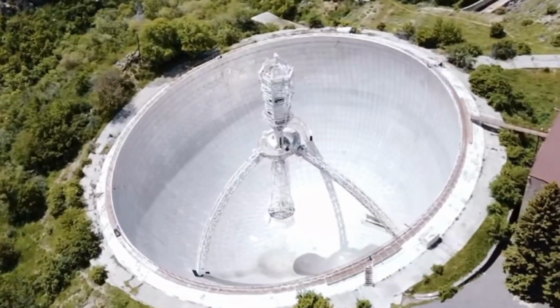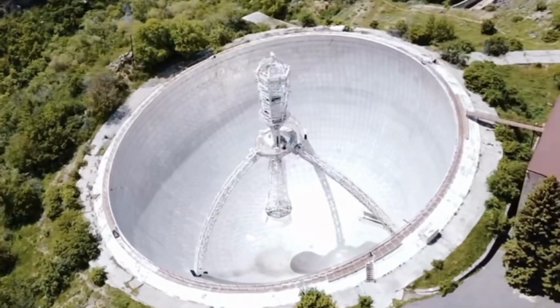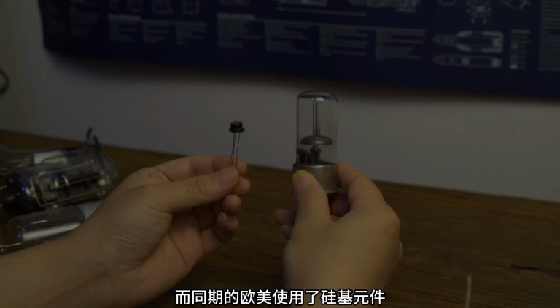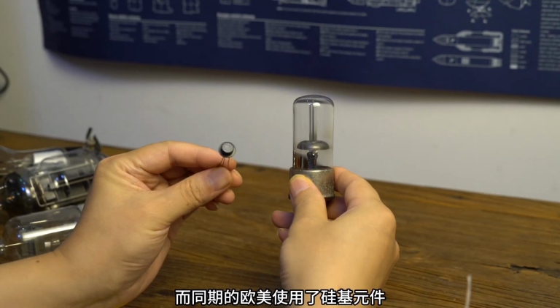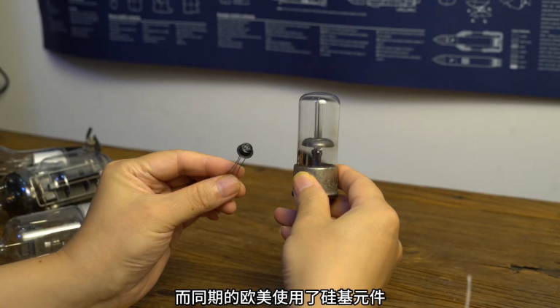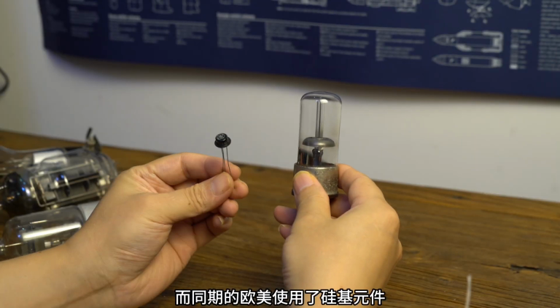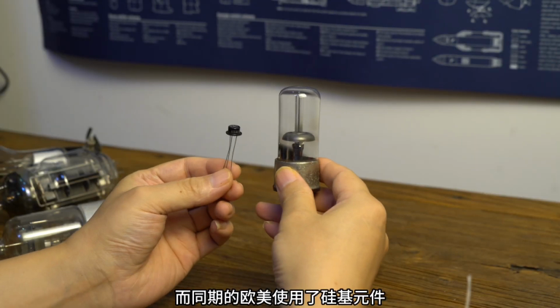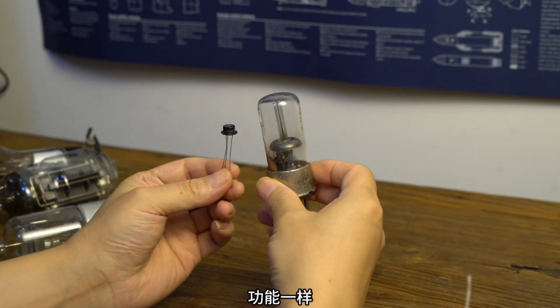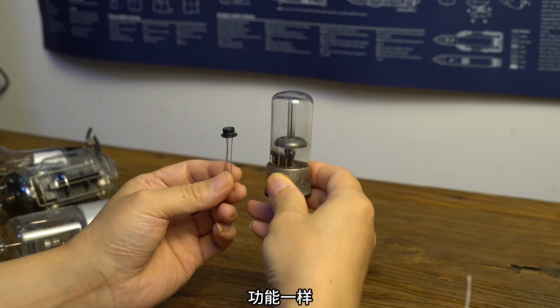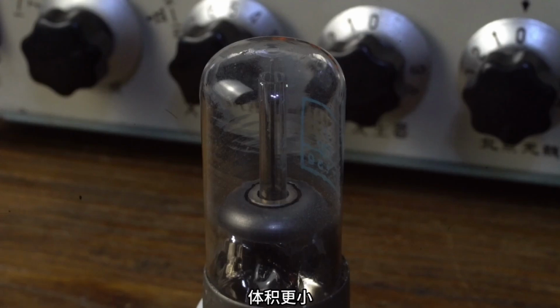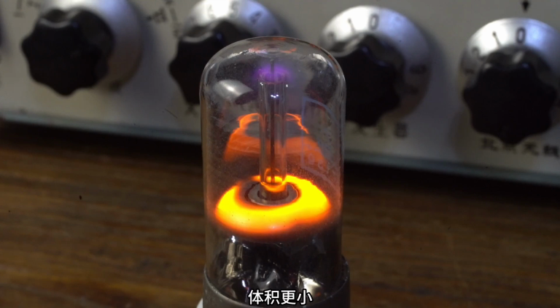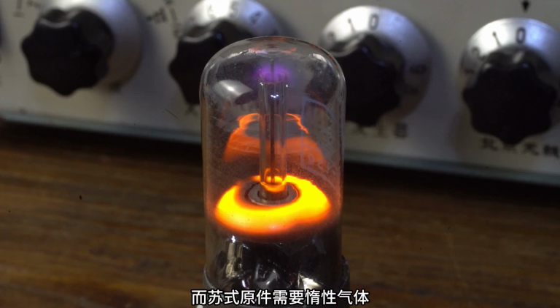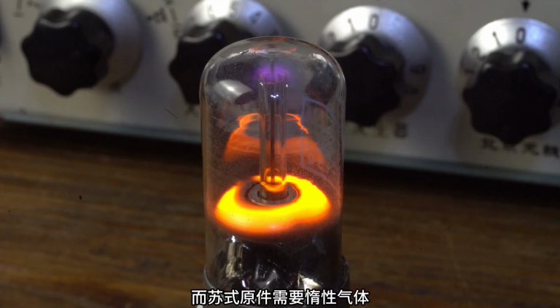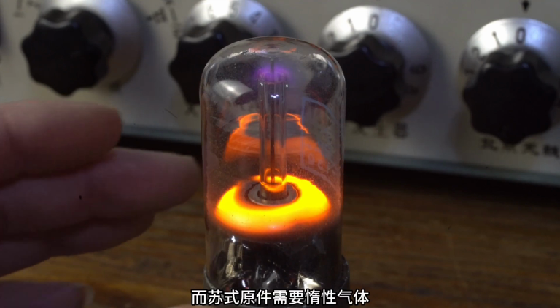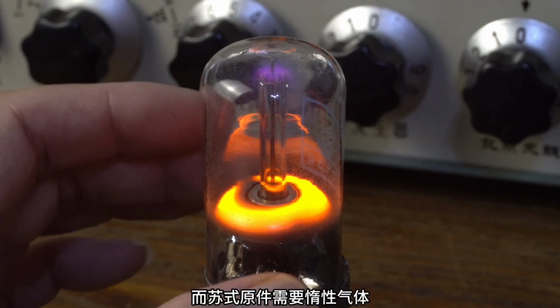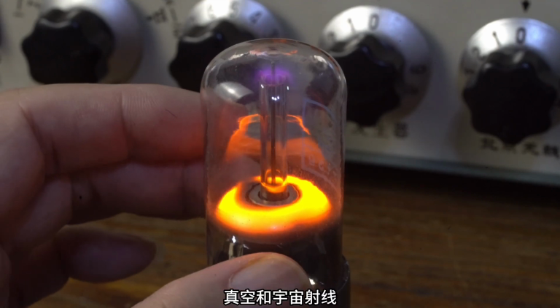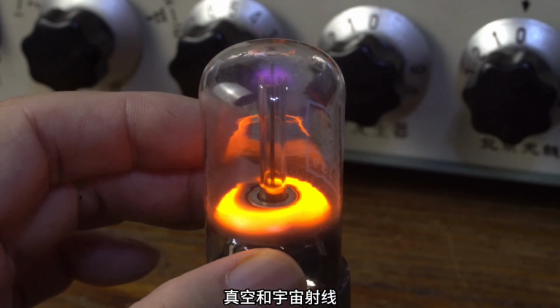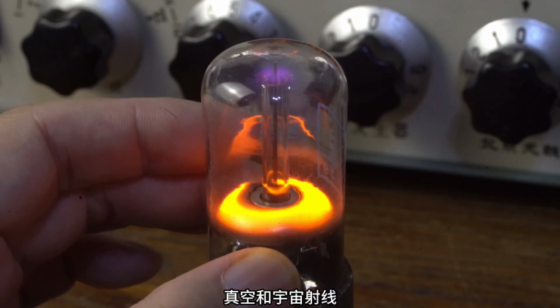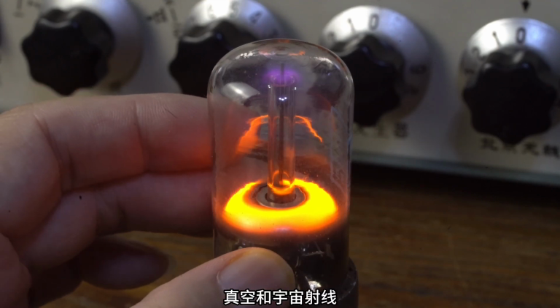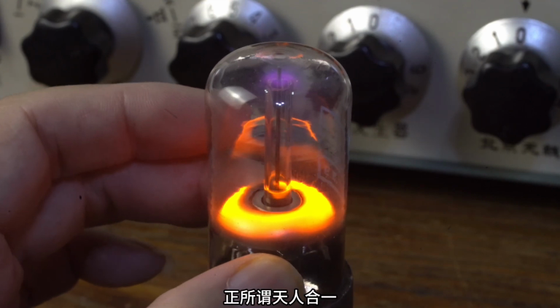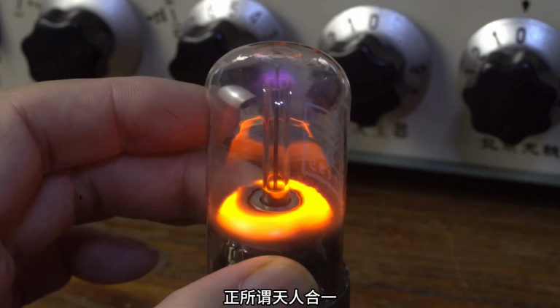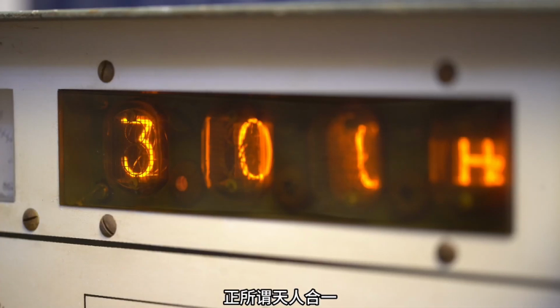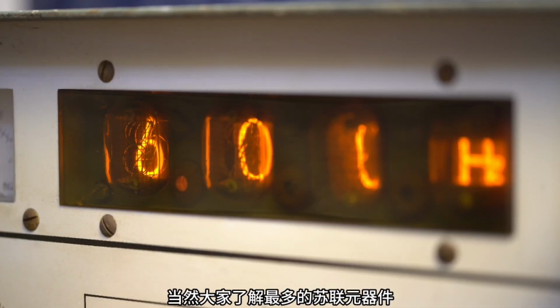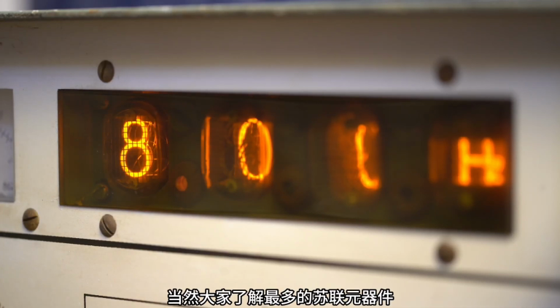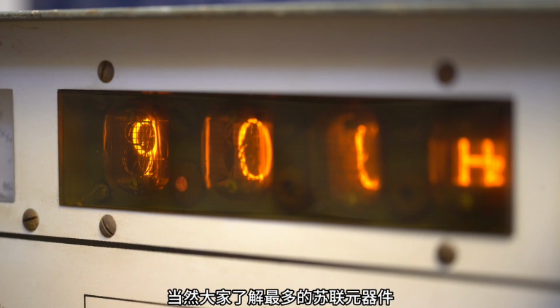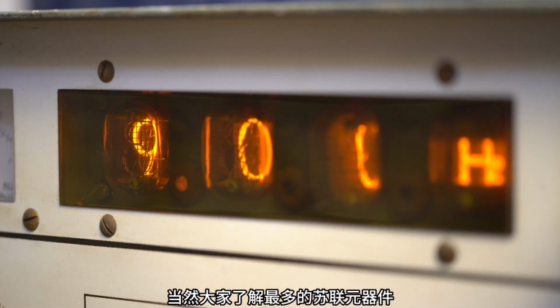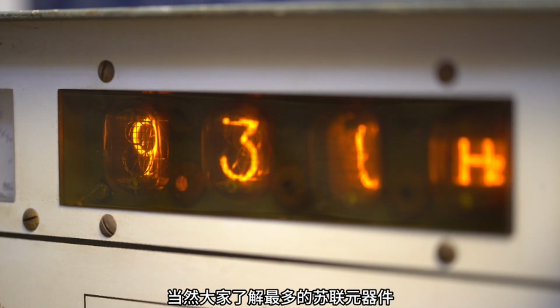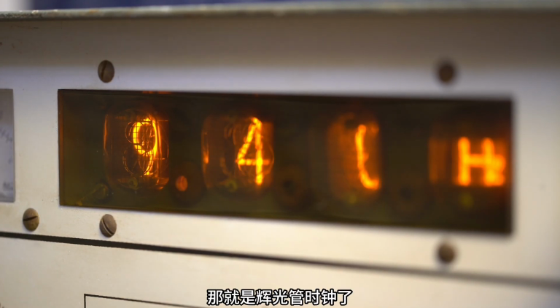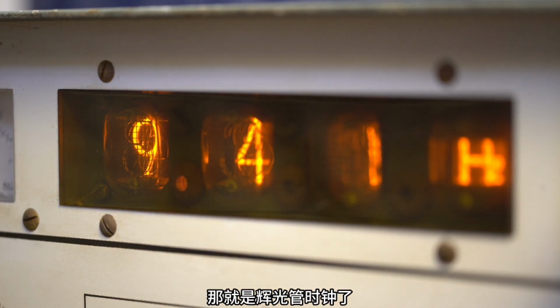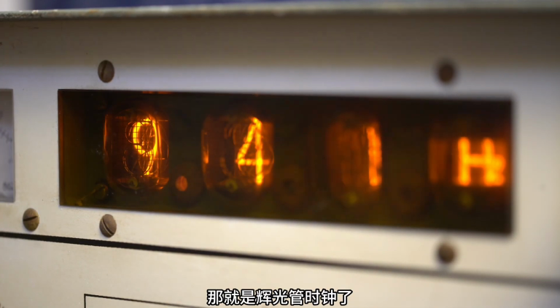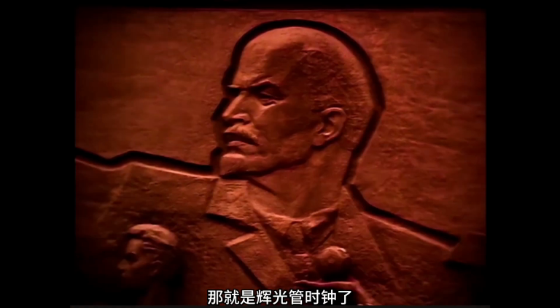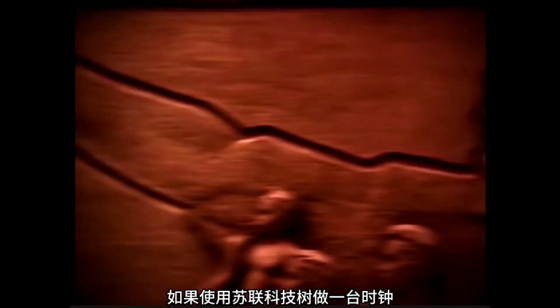In the same period, Europe and the United States used silicon-based components — smaller, and functioning the same. Whereas the Soviet original requires noble gases, vacuum and cosmic rays, and has the so-called harmony between man and nature. The most well-known Soviet component is the glow tube clock.